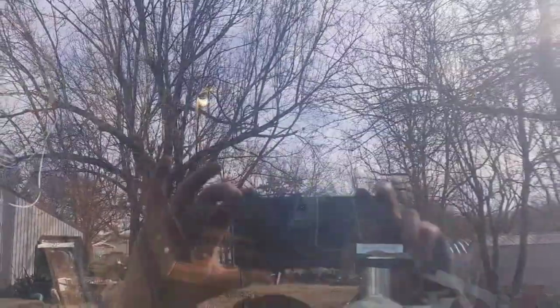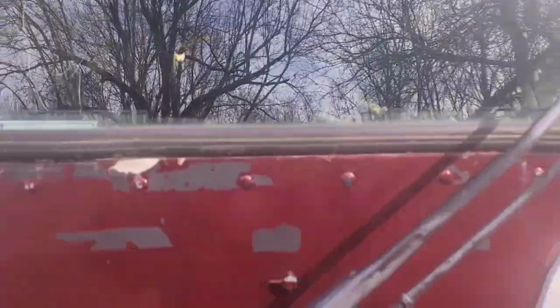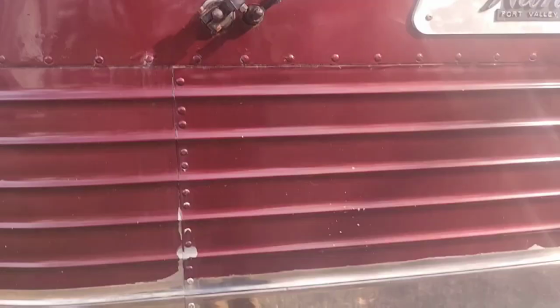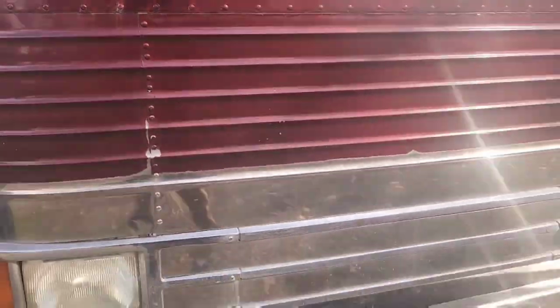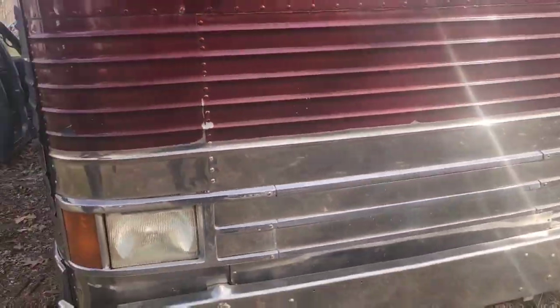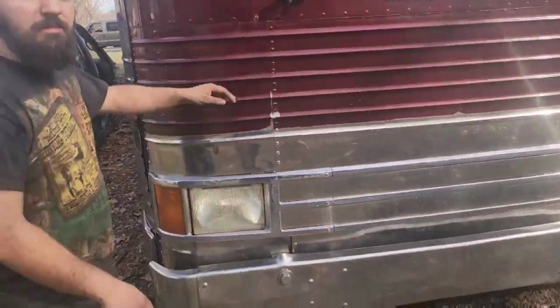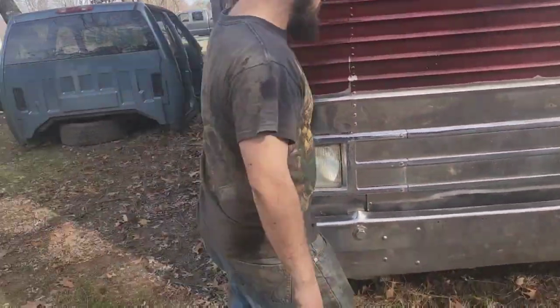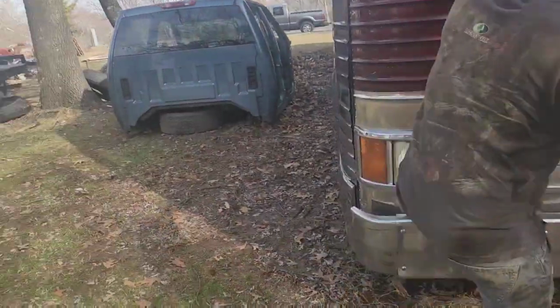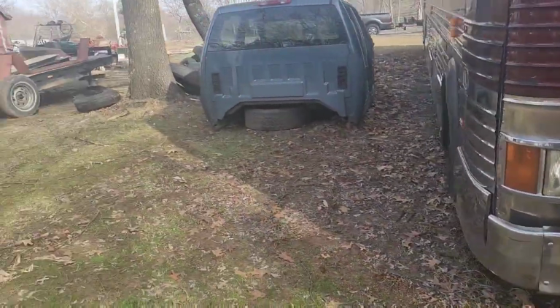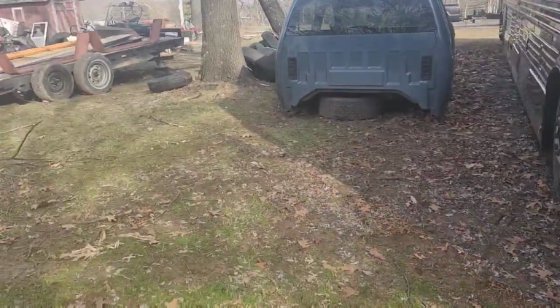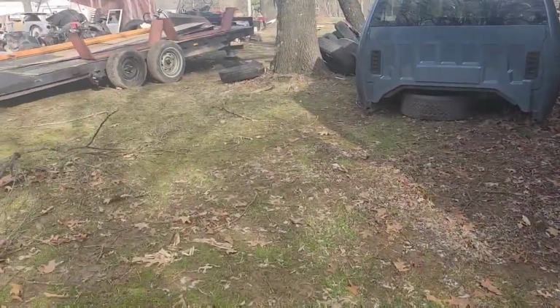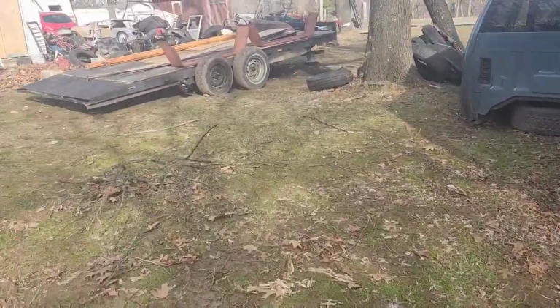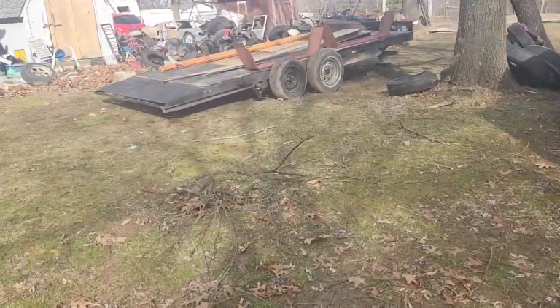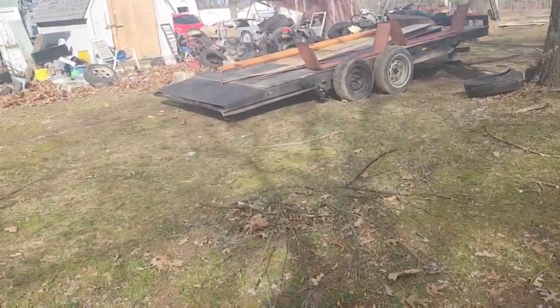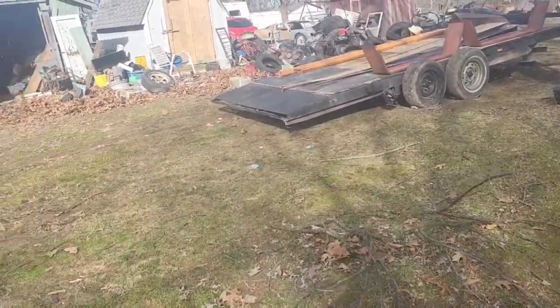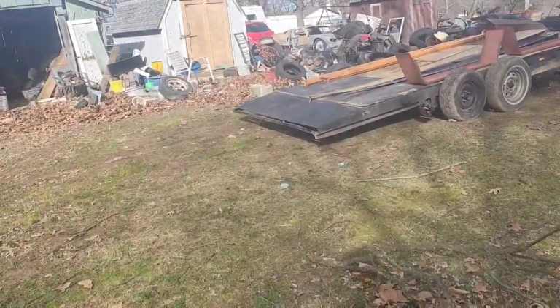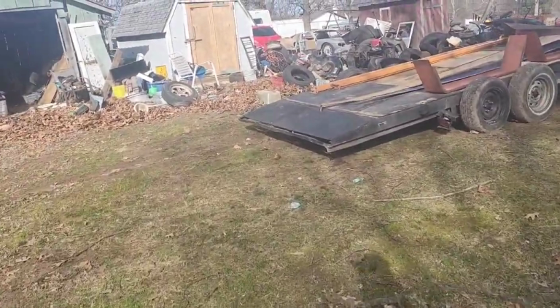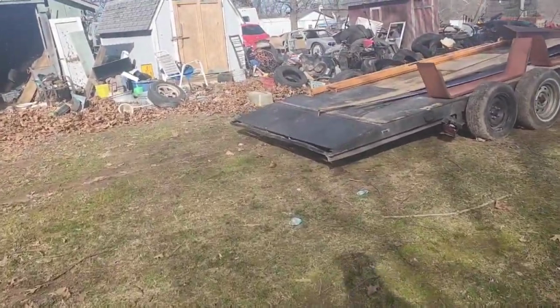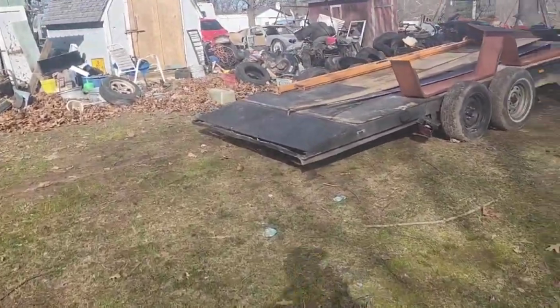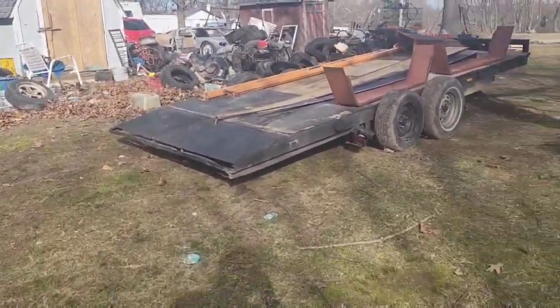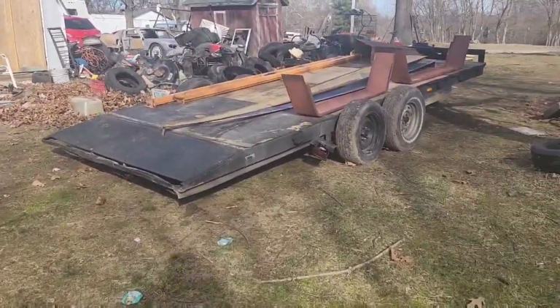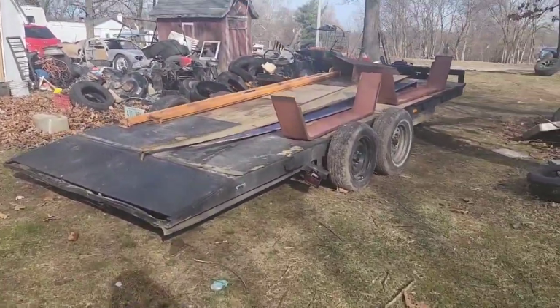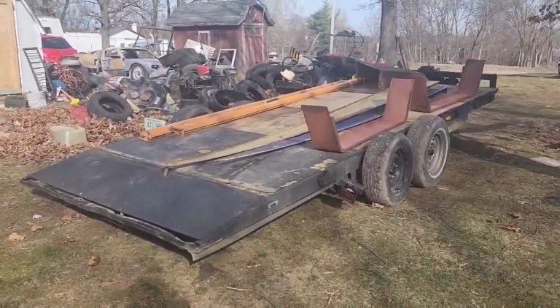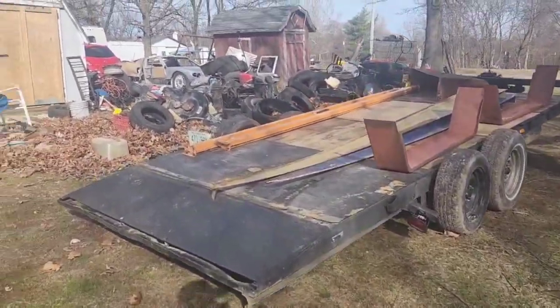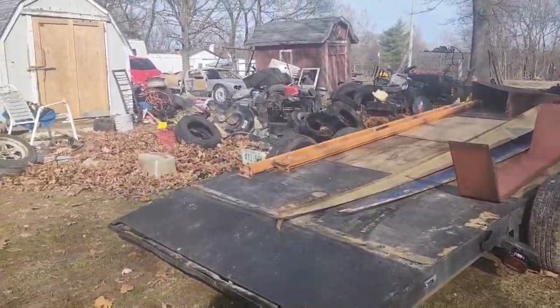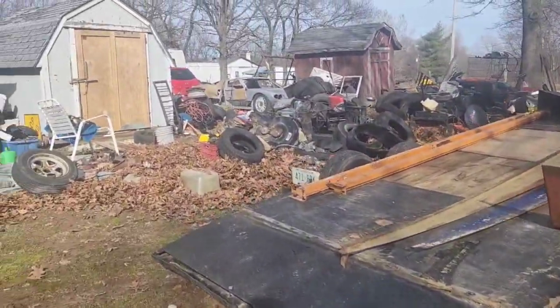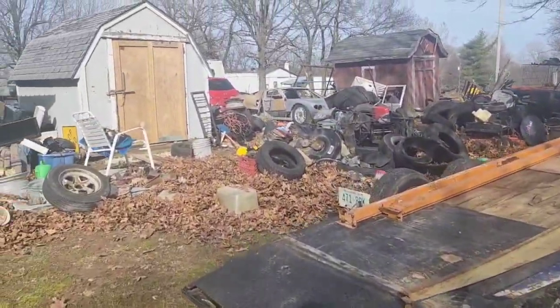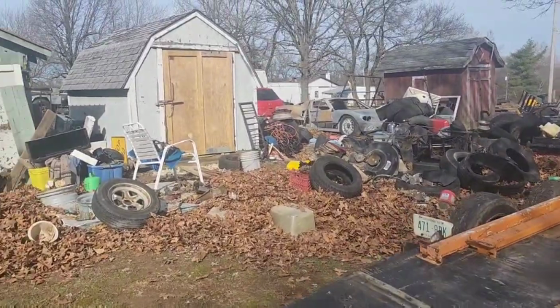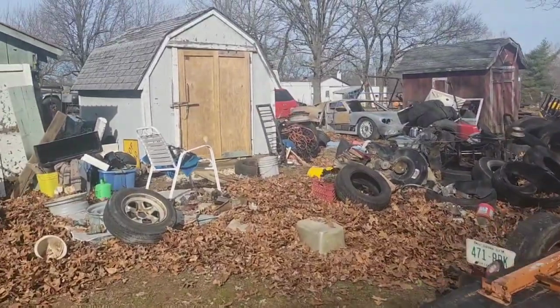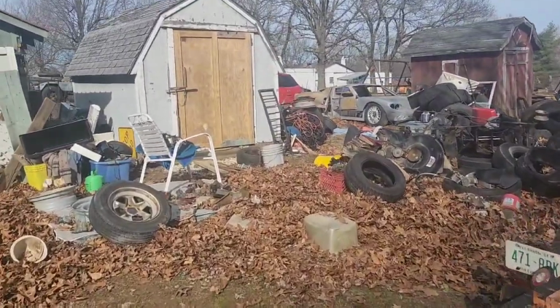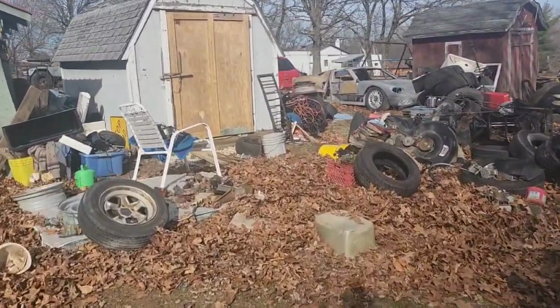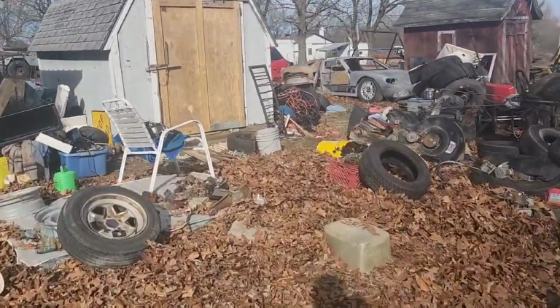I mean, the lights are on but that's about it — looks pretty rough to me. We have to get inside. Oh man, it's bad. It needs to be remodeled — it looks like it's been gutted.